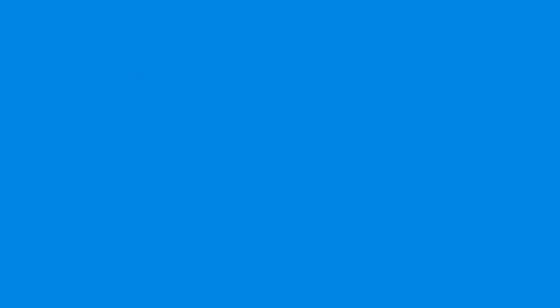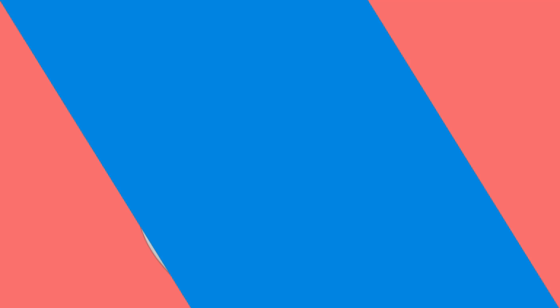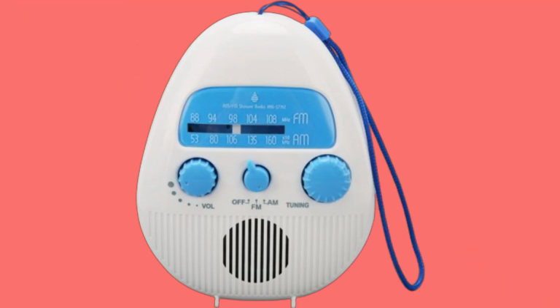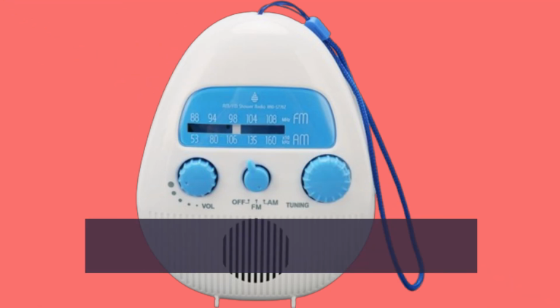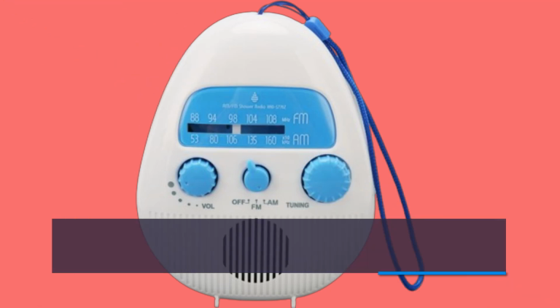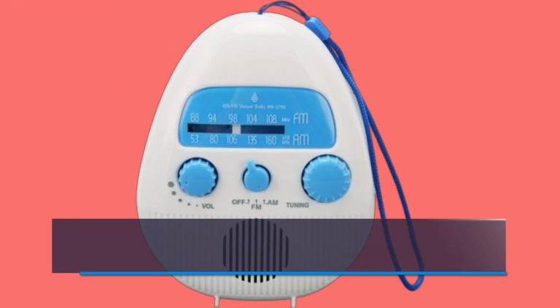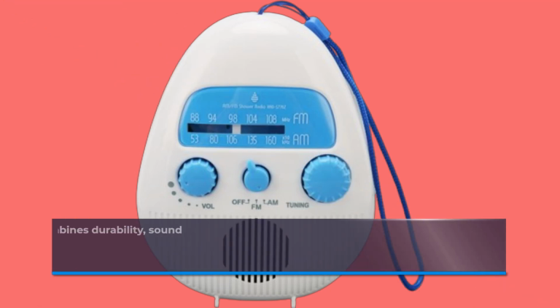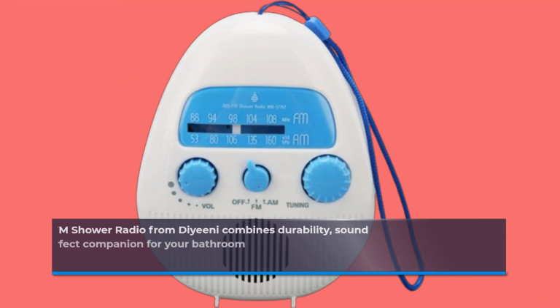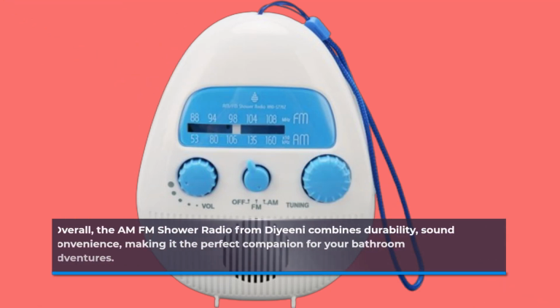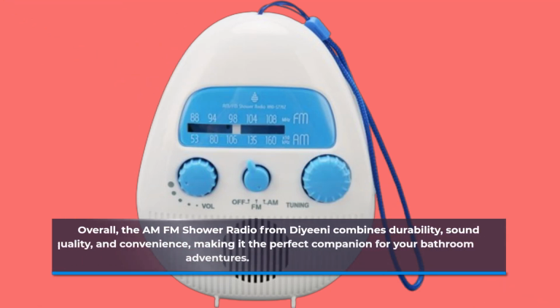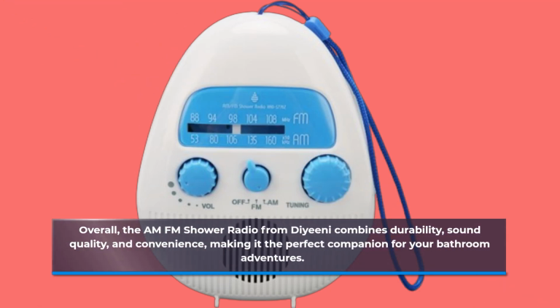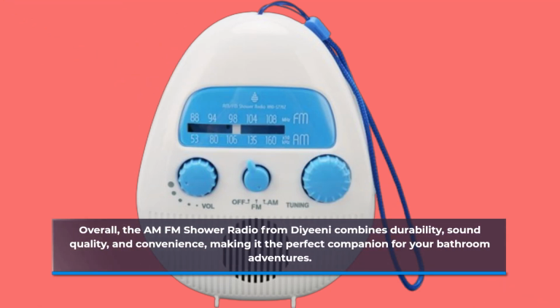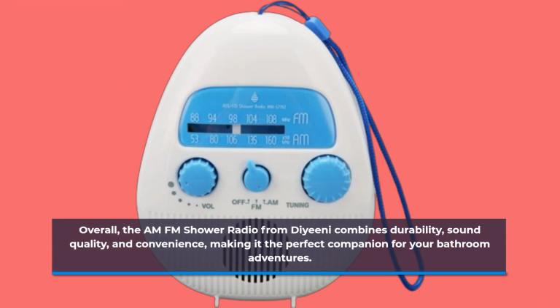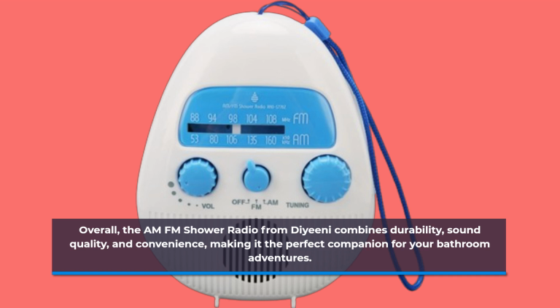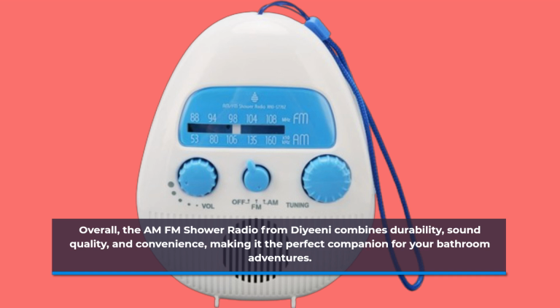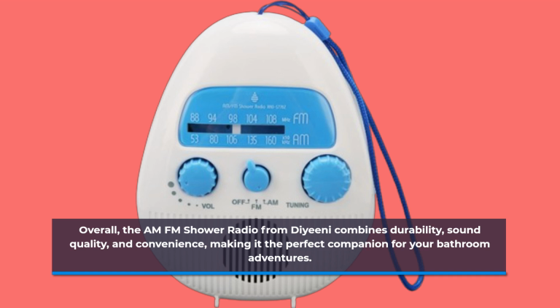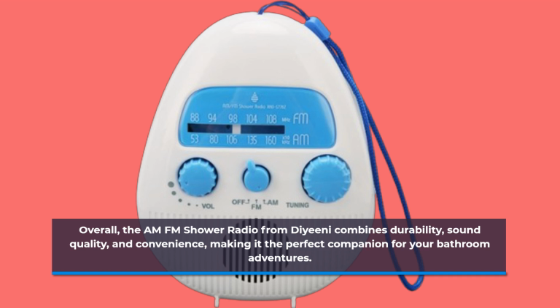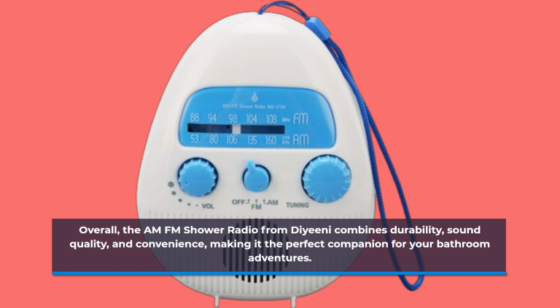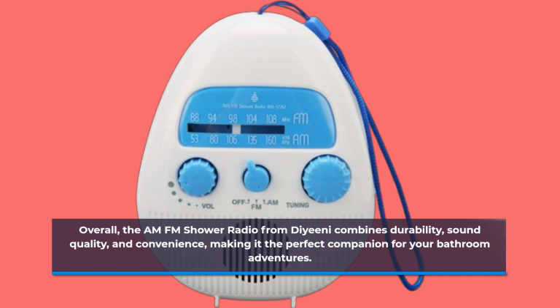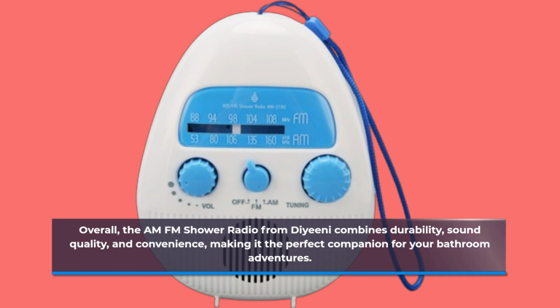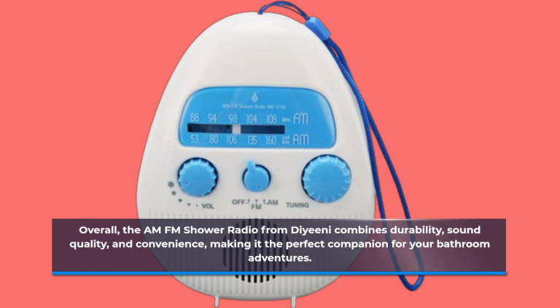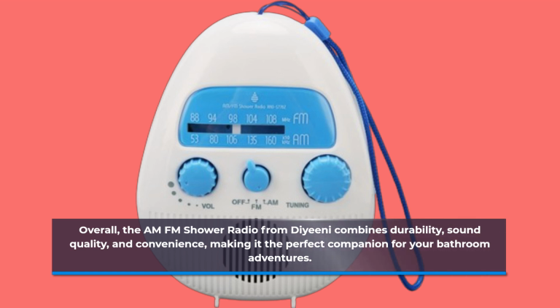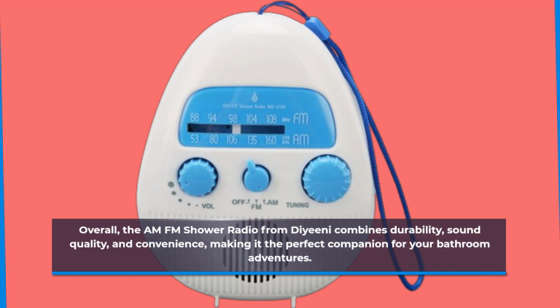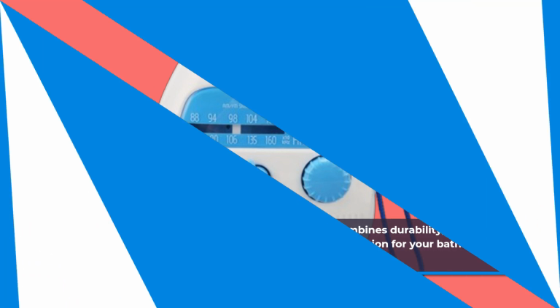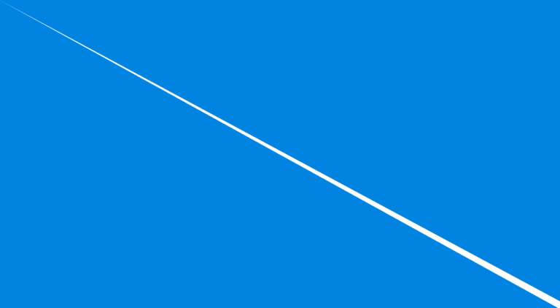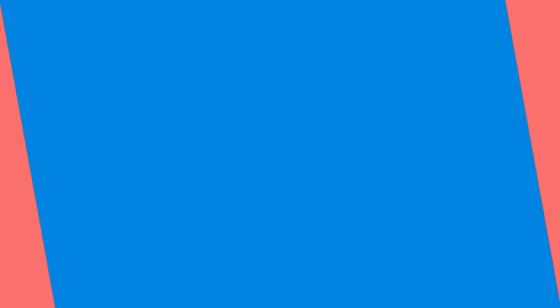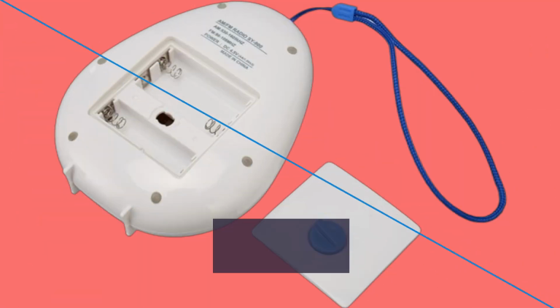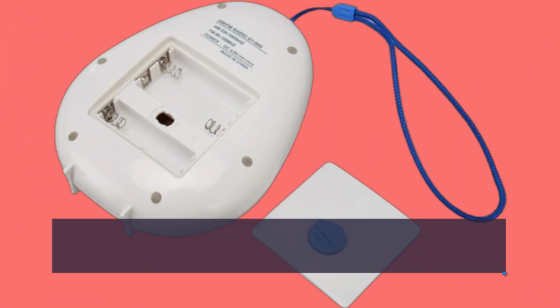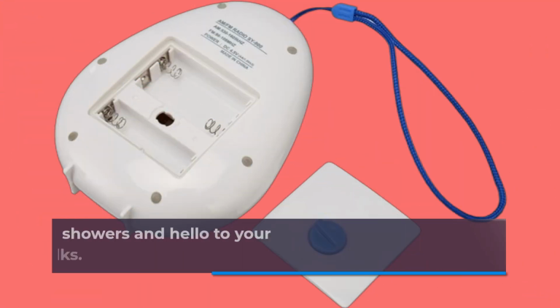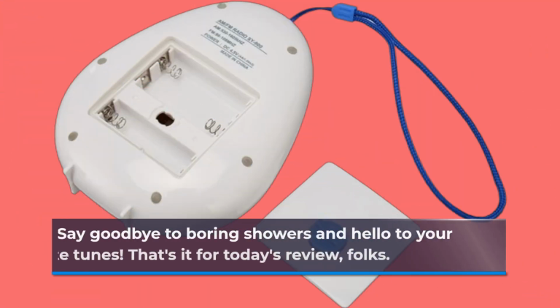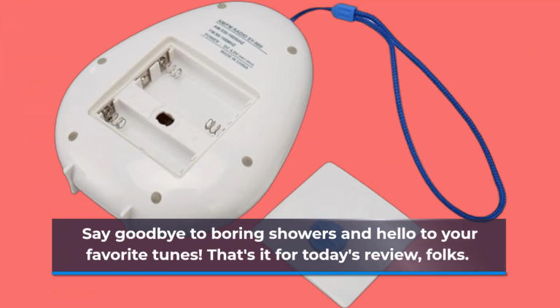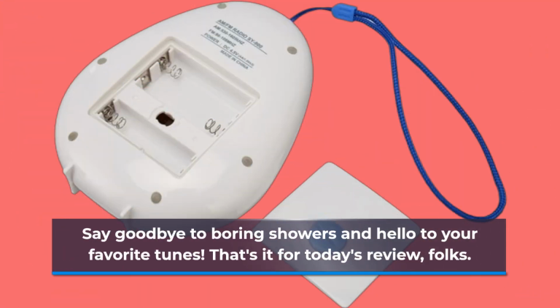Overall, the AM-FM Shower Radio from DANE combines durability, sound quality, and convenience, making it the perfect companion for your bathroom adventures. Say goodbye to boring showers and hello to your favorite tunes.